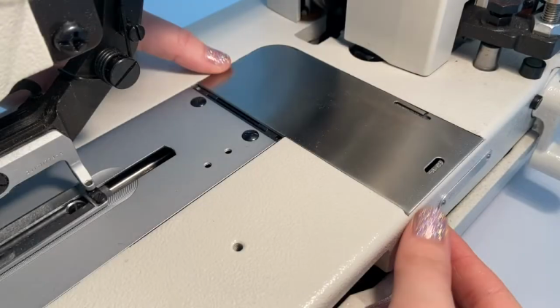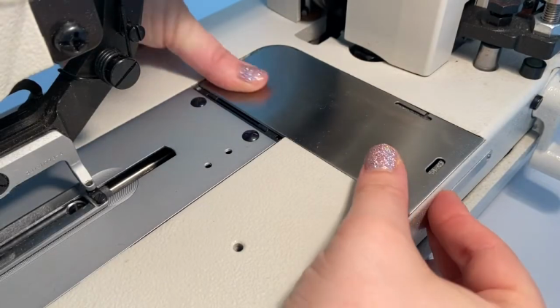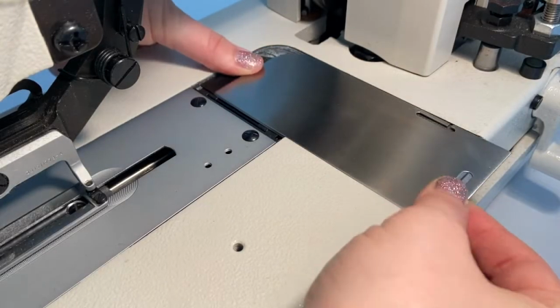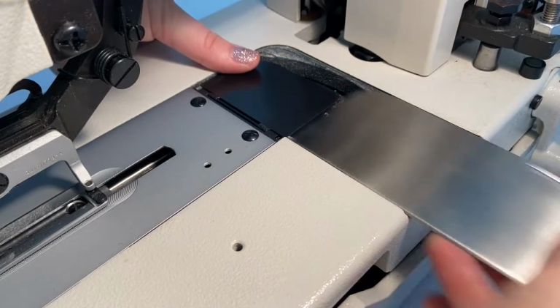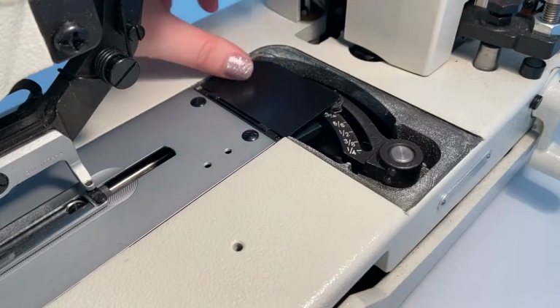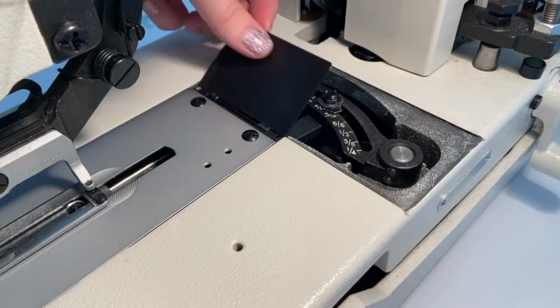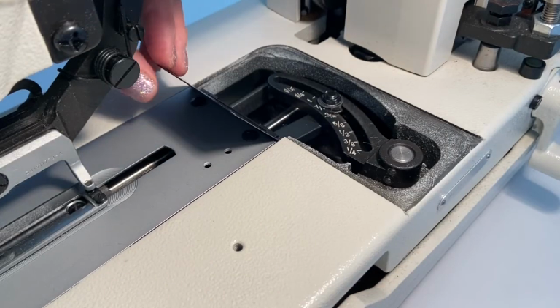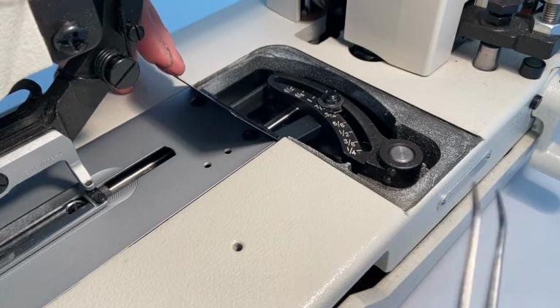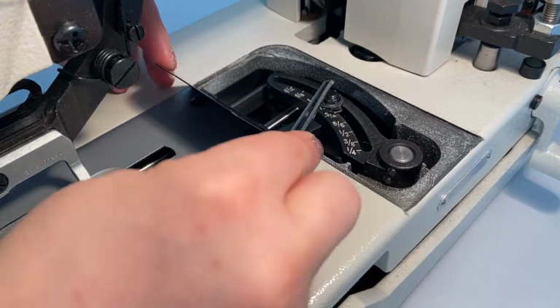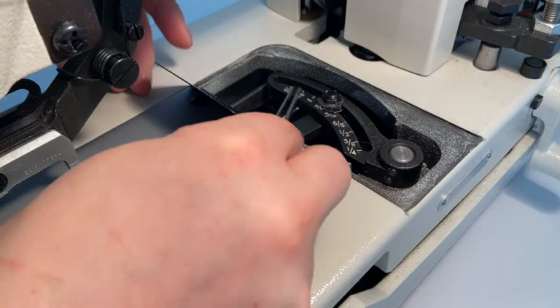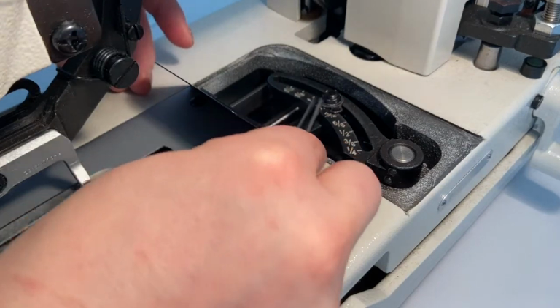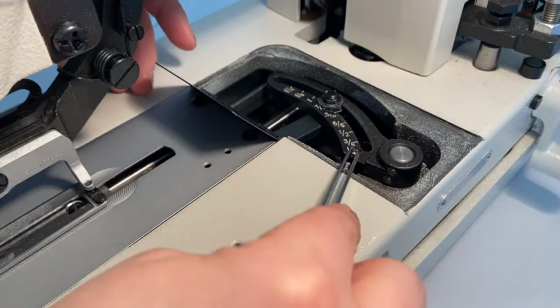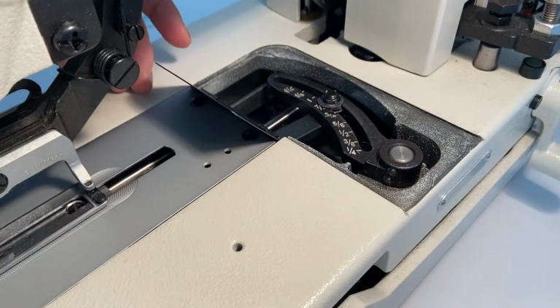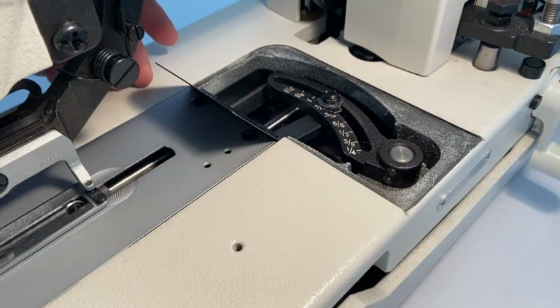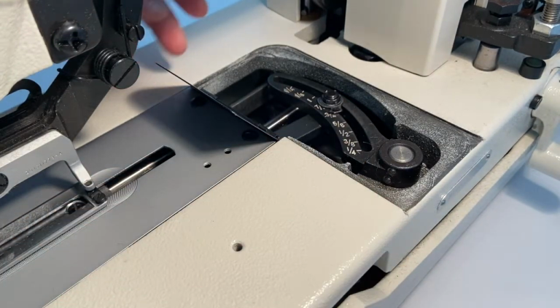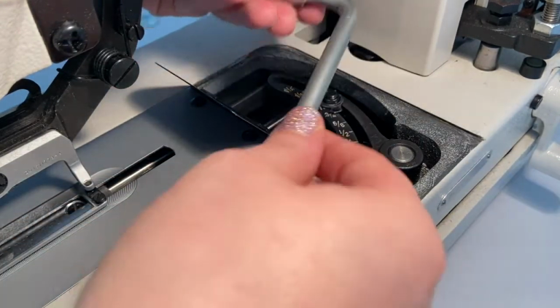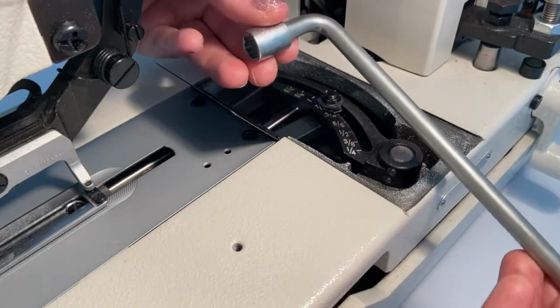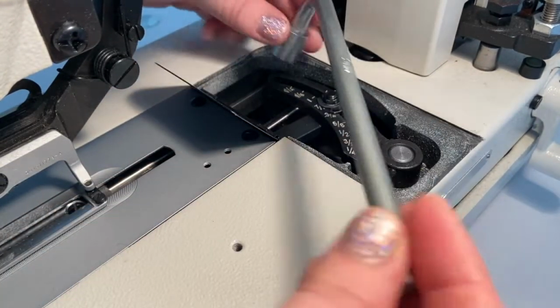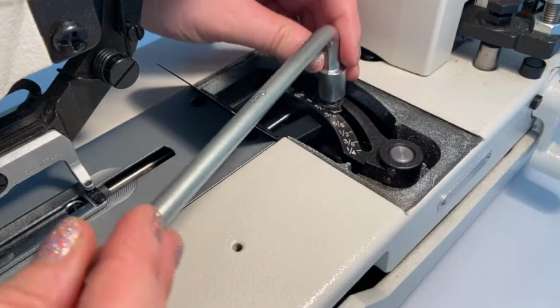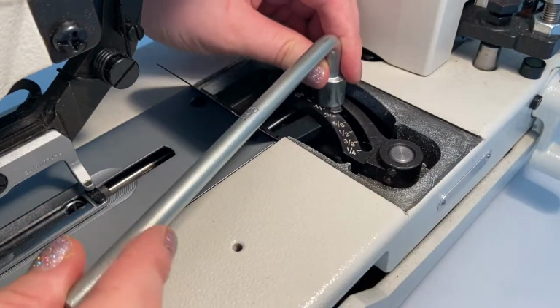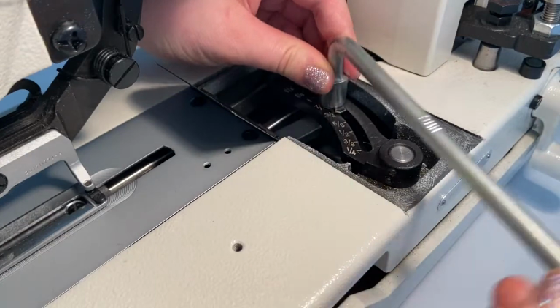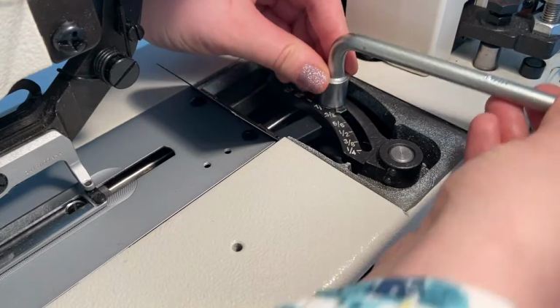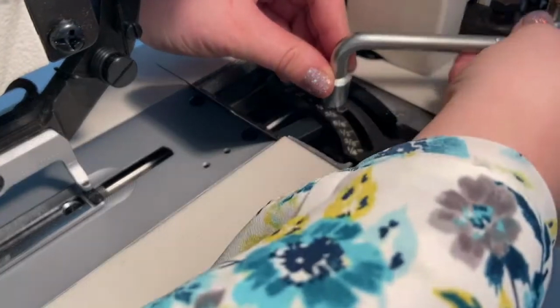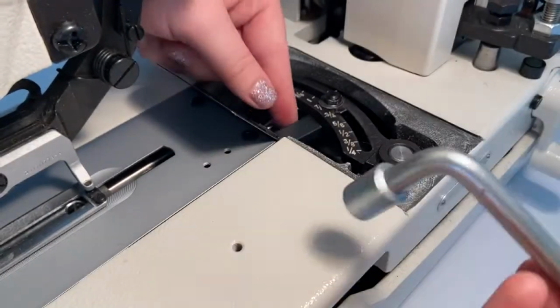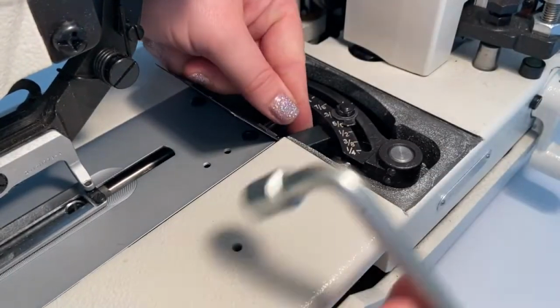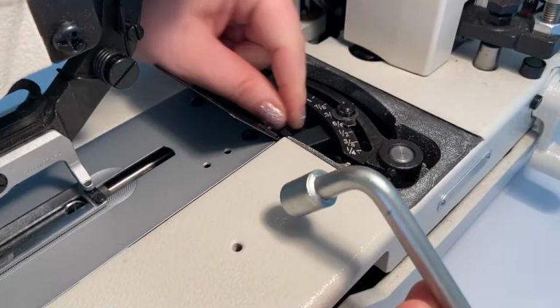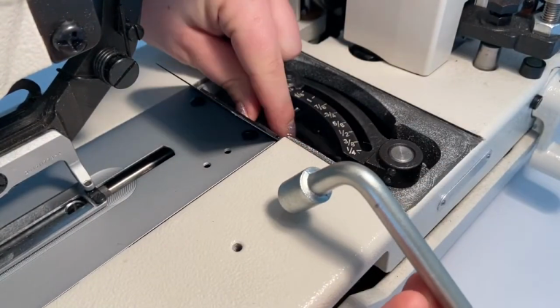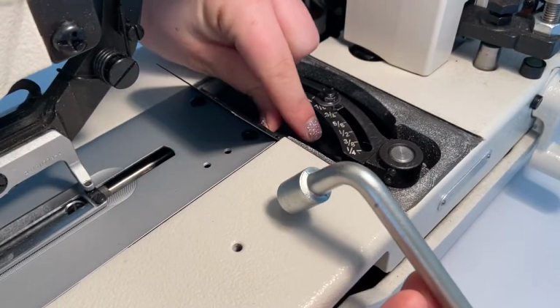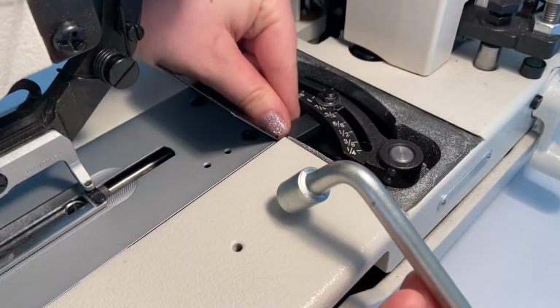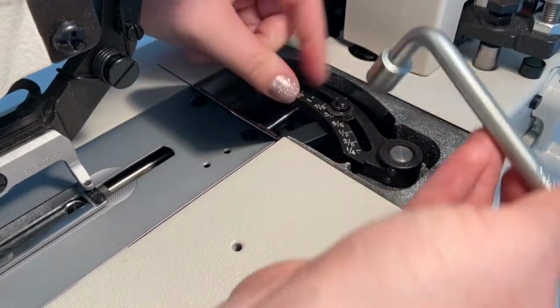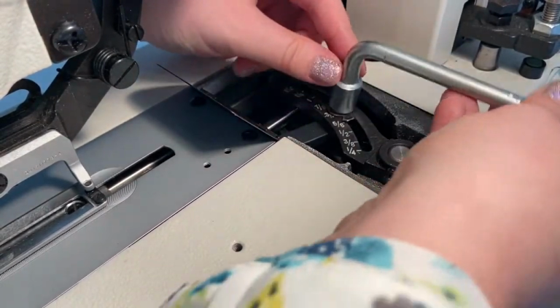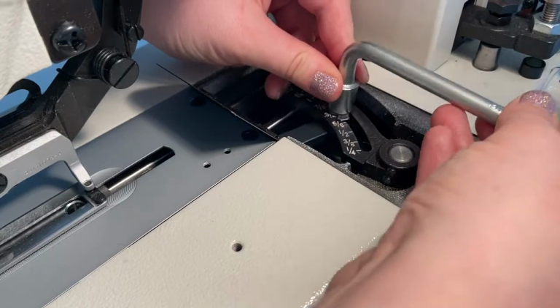To adjust your buttonhole size, slide open the metal plate towards the back of the machine bed to reveal the button width gauge. Using the hex wrench in the drawer, loosen the hex nut to adjust the gauge to the desired buttonhole width, then tighten back down with the wrench.